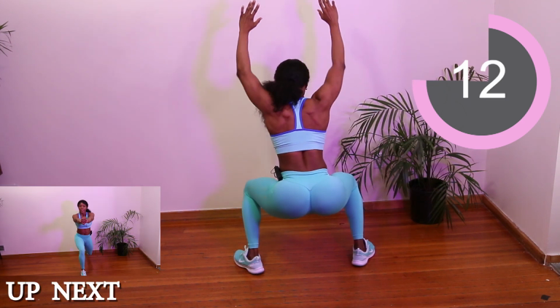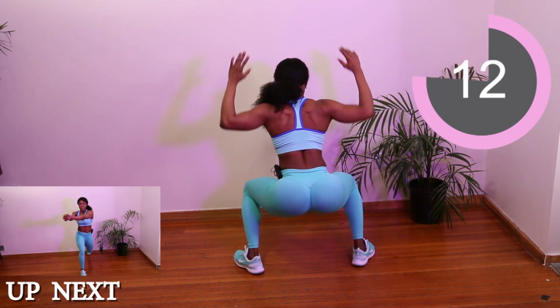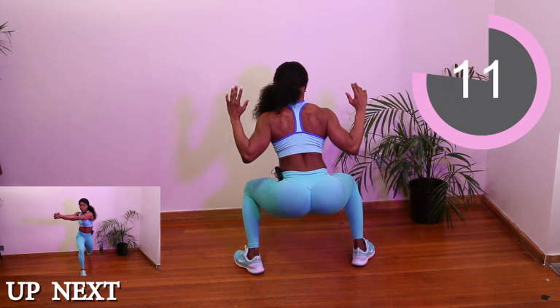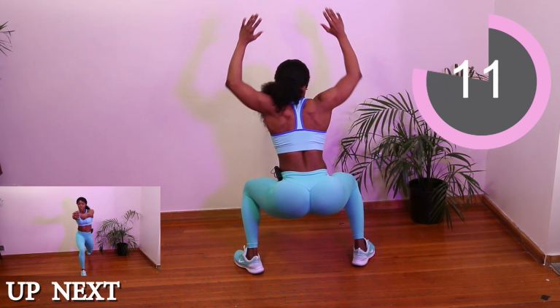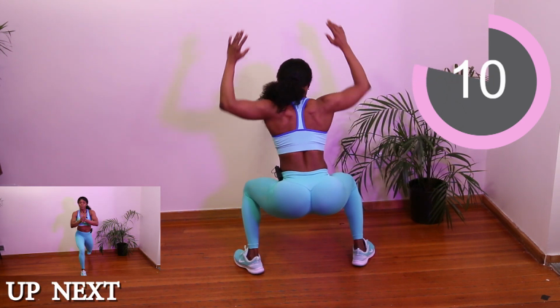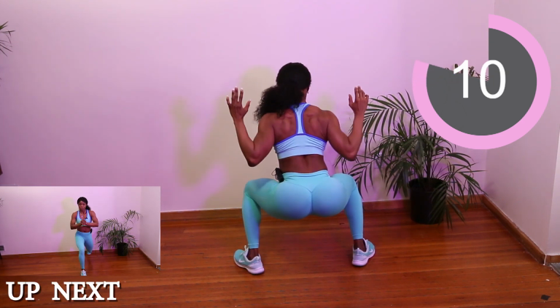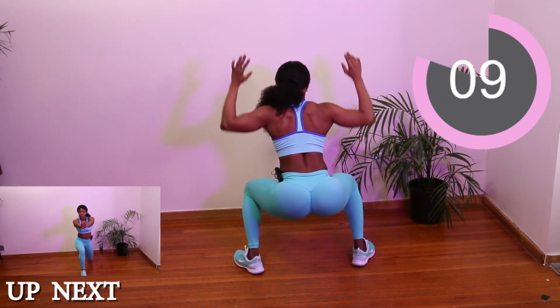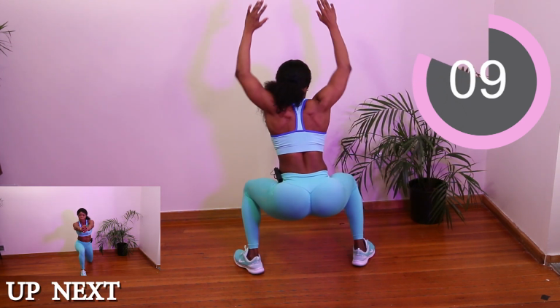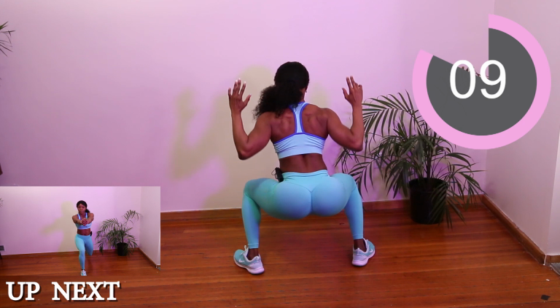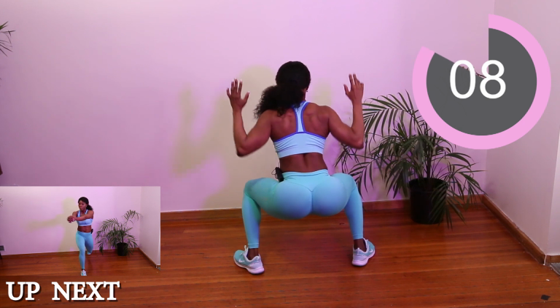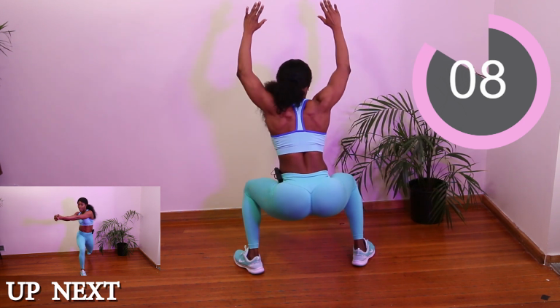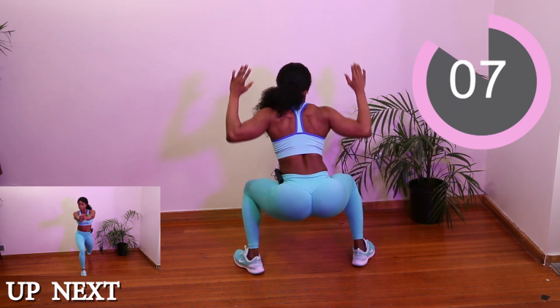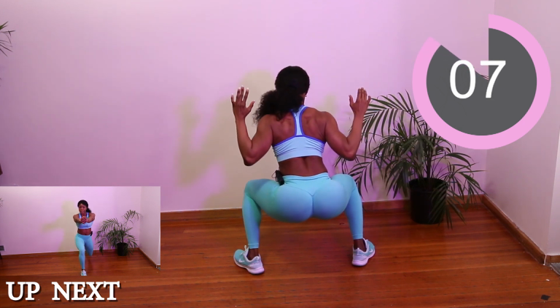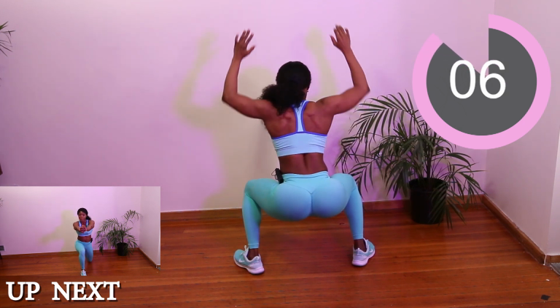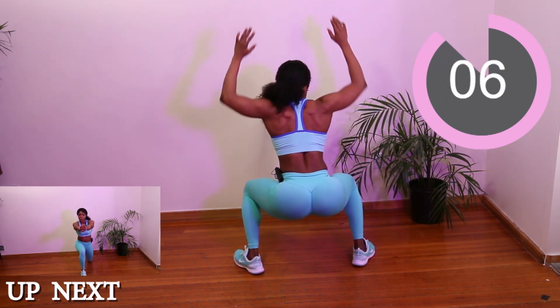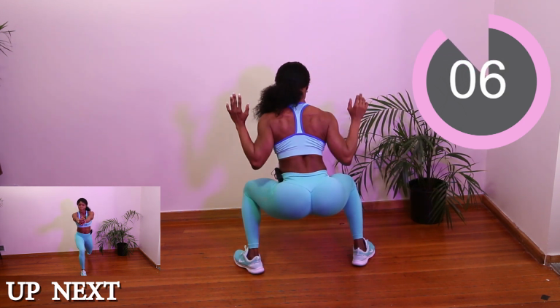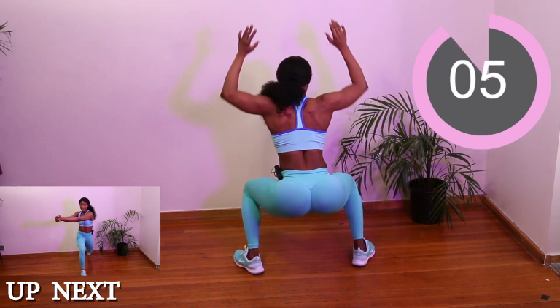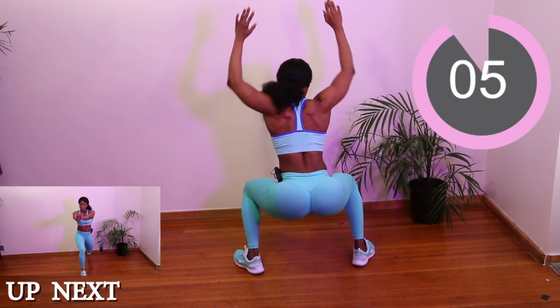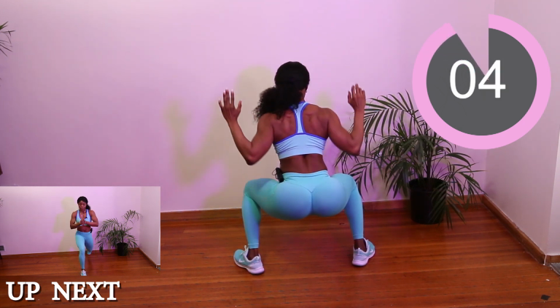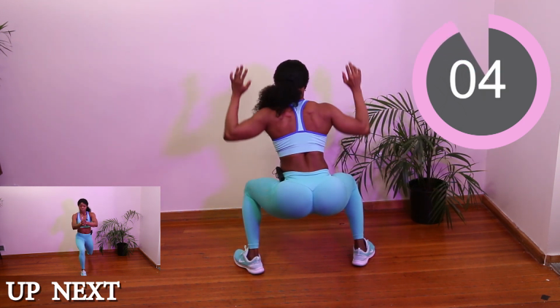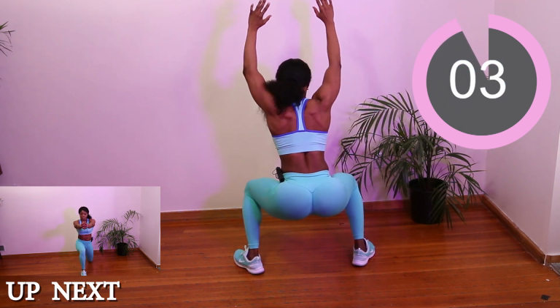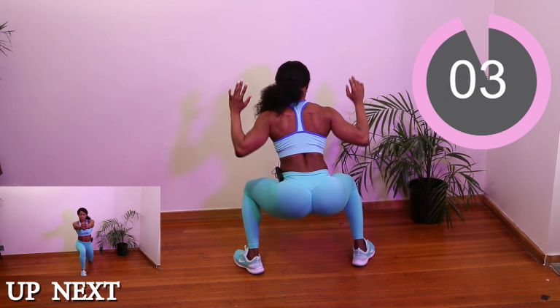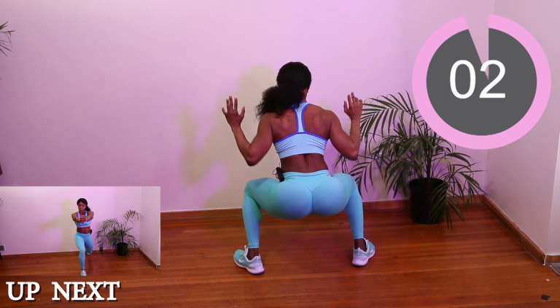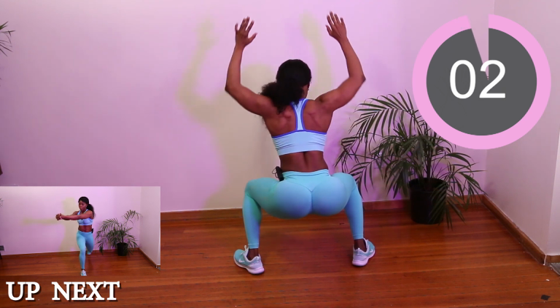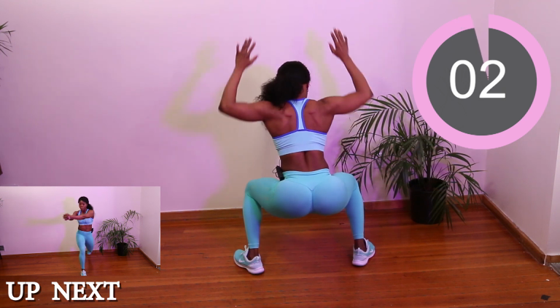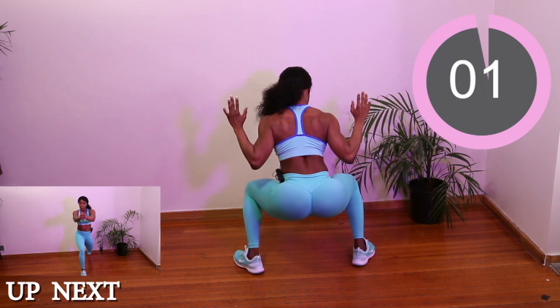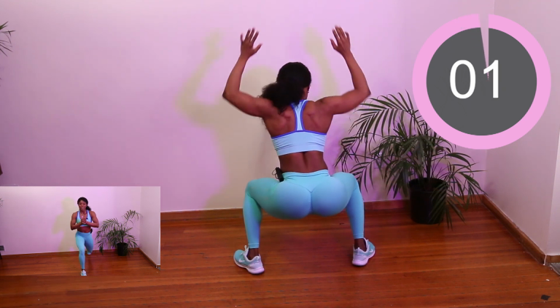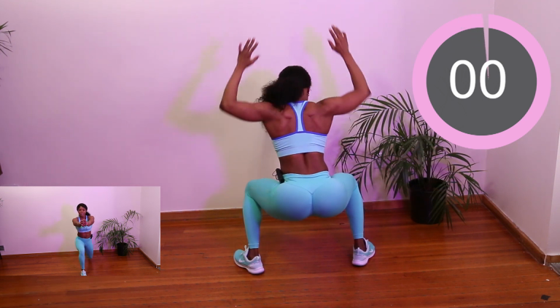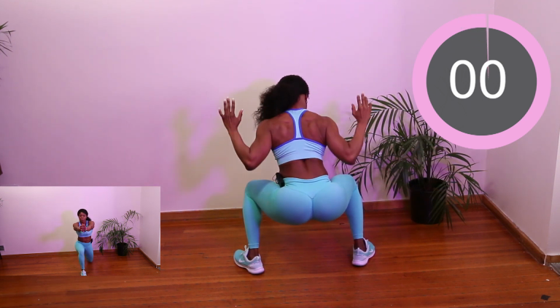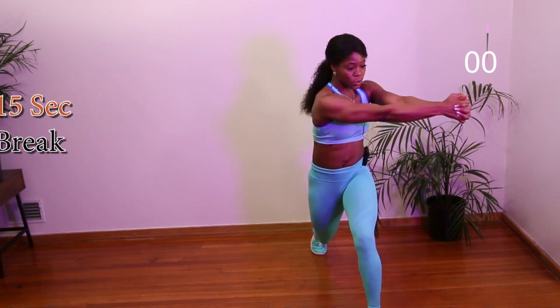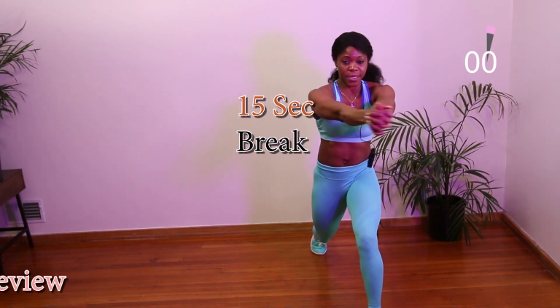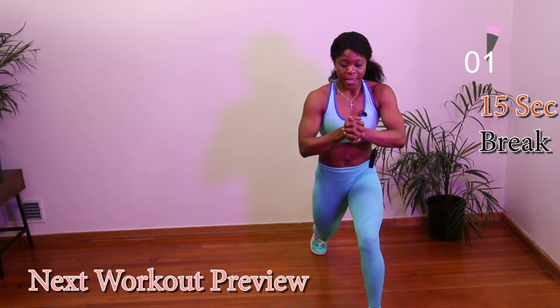You're doing good. The goal here is to squeeze and contract those muscles so we can burn that back fat. And next we've got arms. Beautiful, good job.